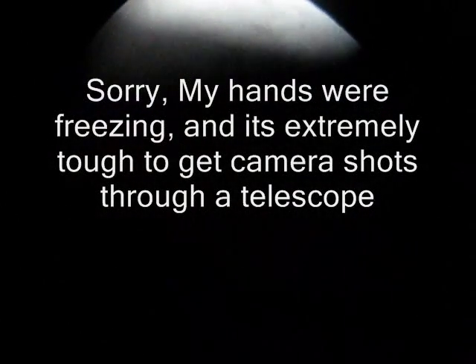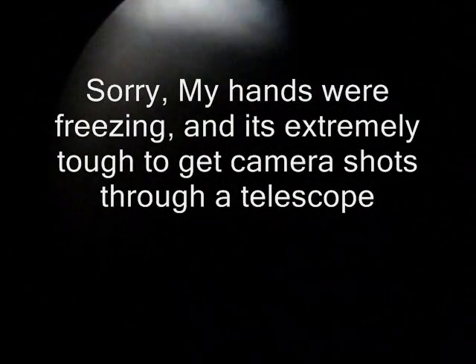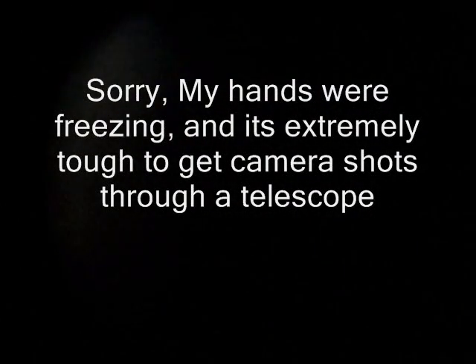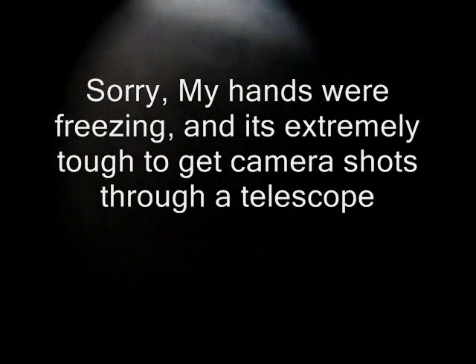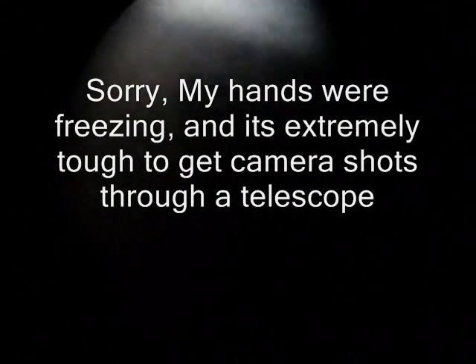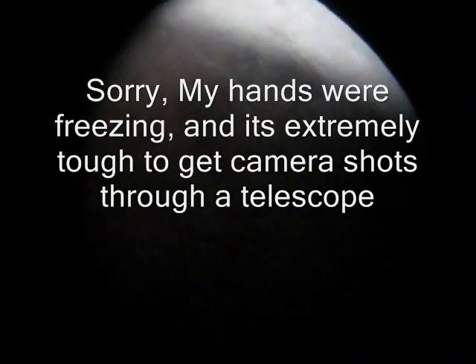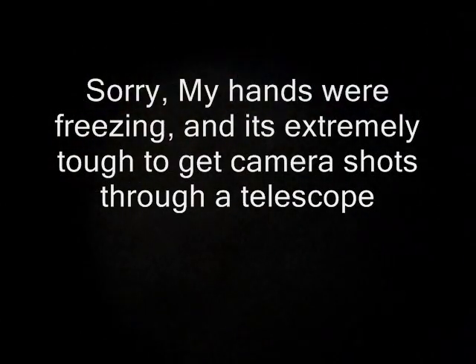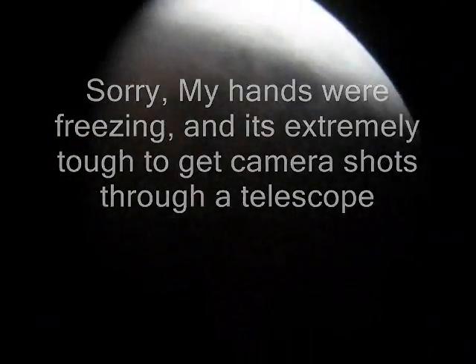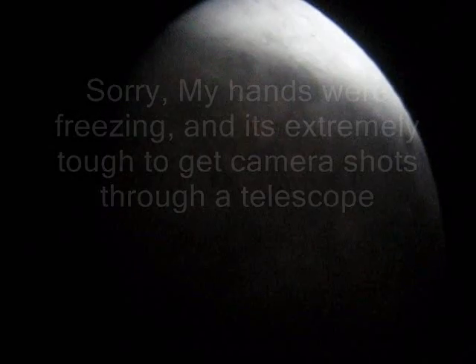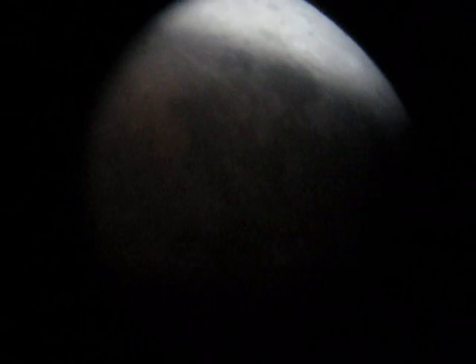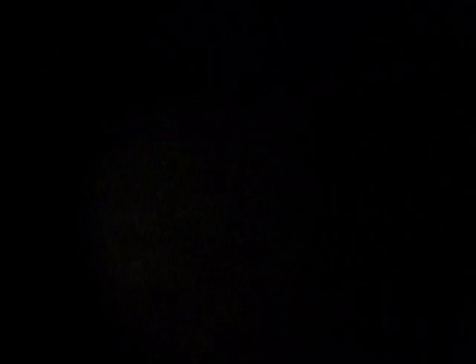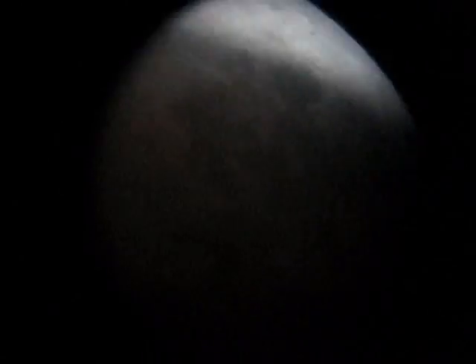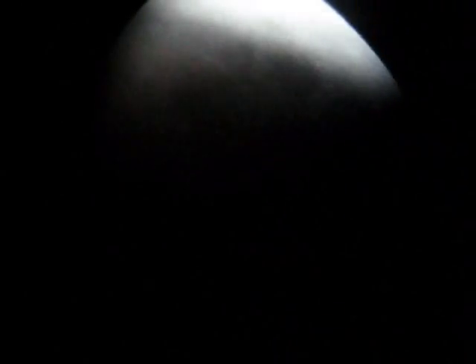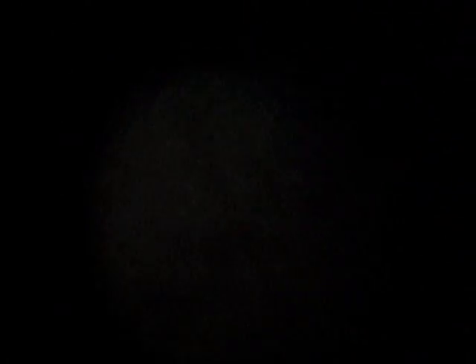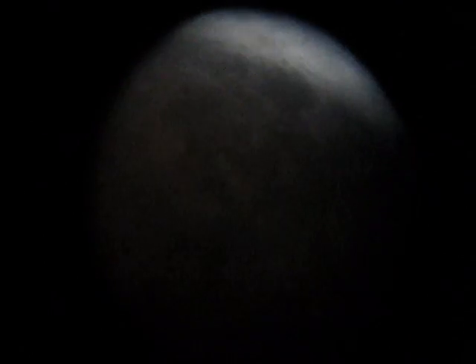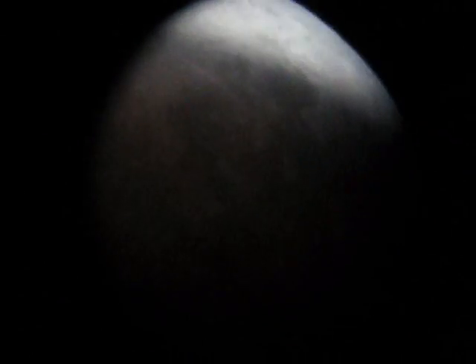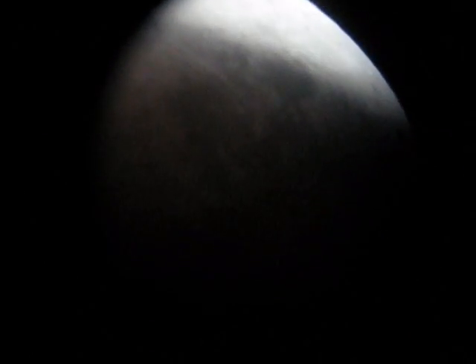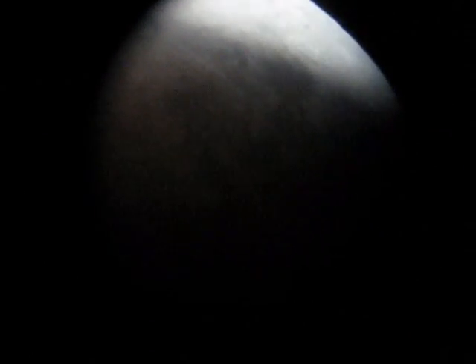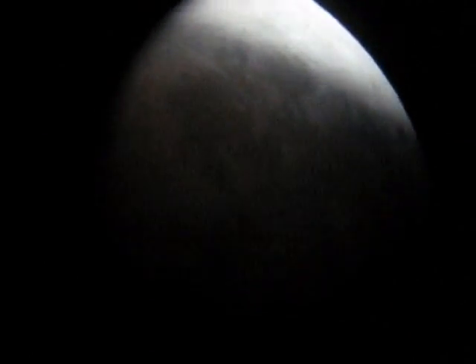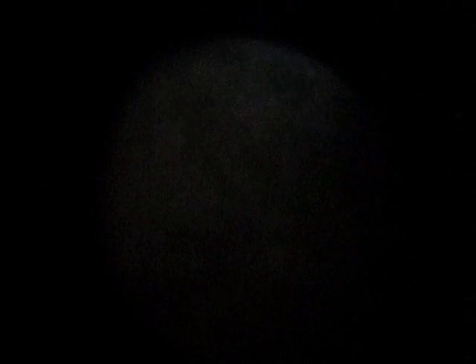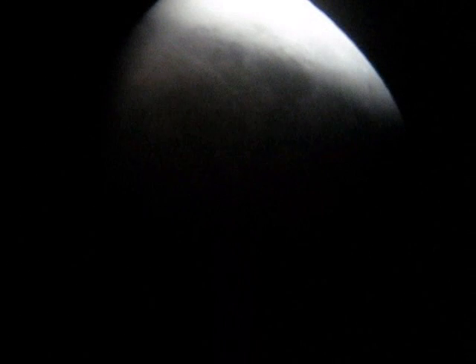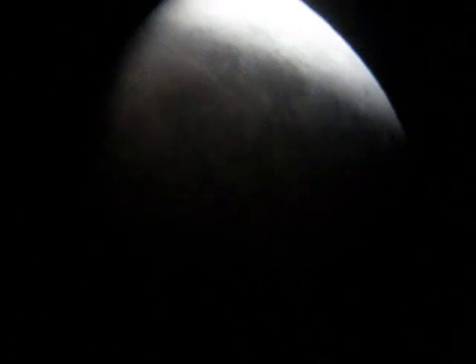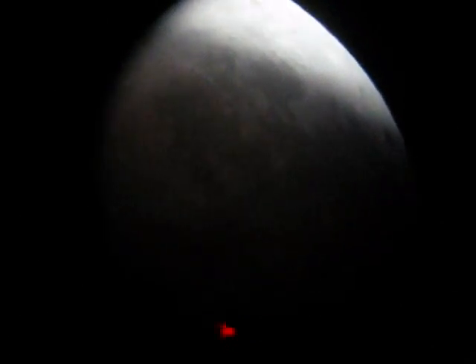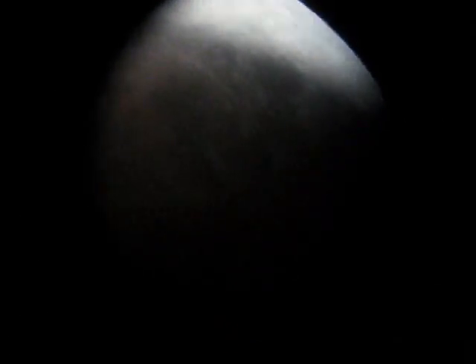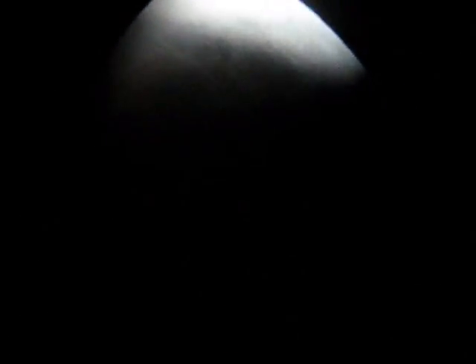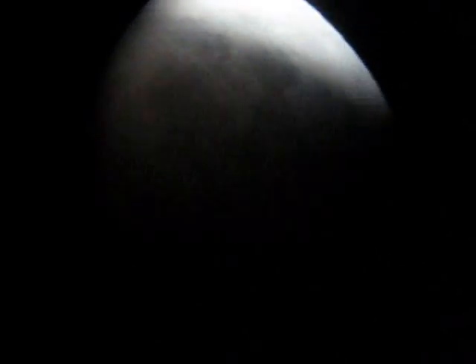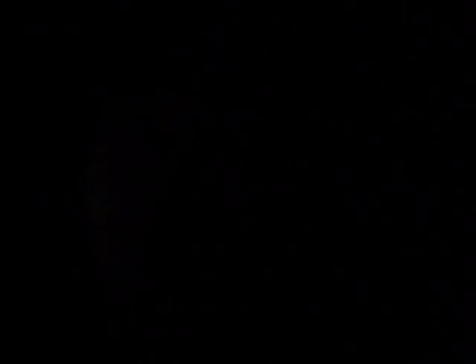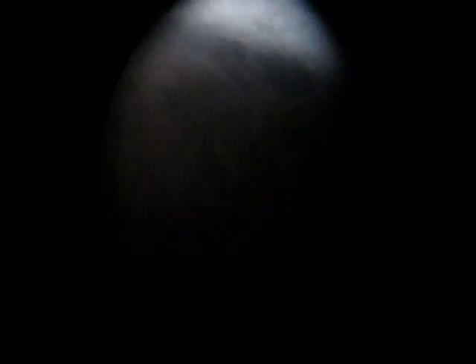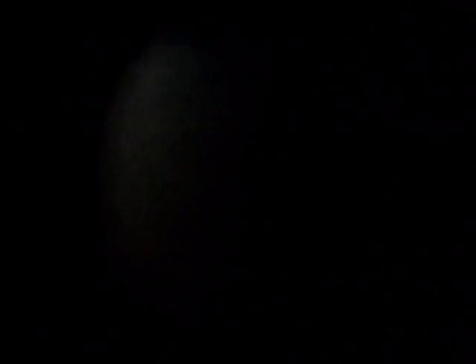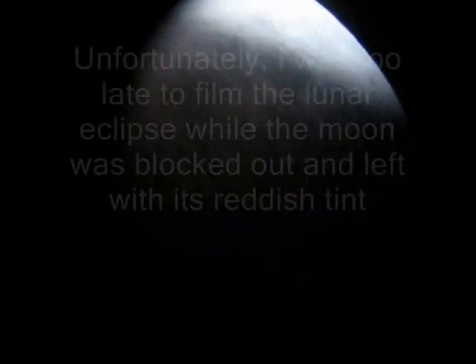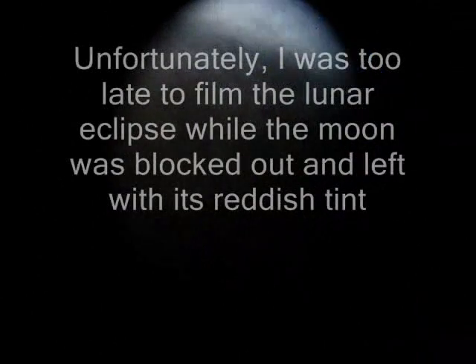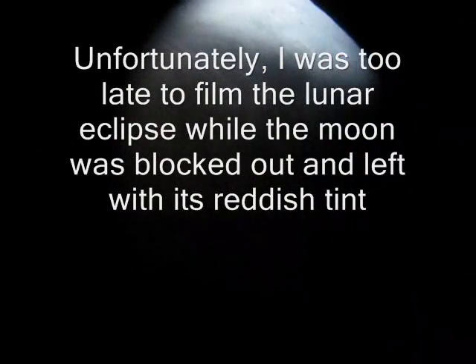This is your moon during a lunar eclipse. It's really cold outside and I'm trying my best to get this through my telescope. I'm not even sure about the magnification, but this thing was fast.